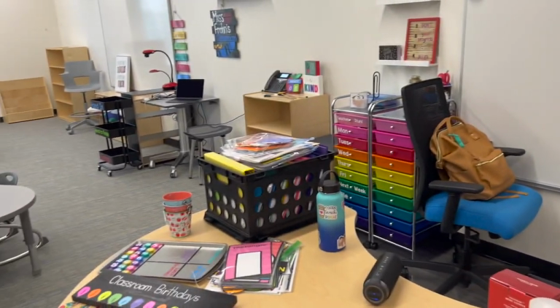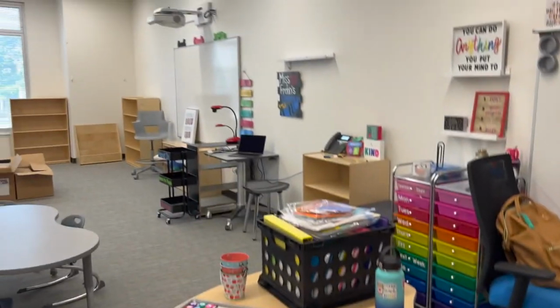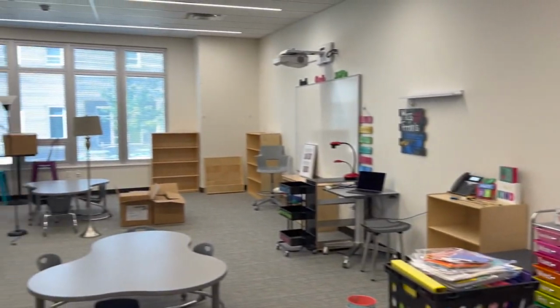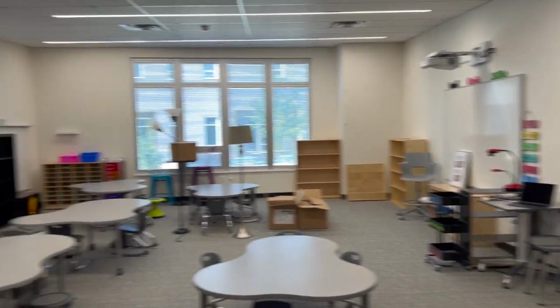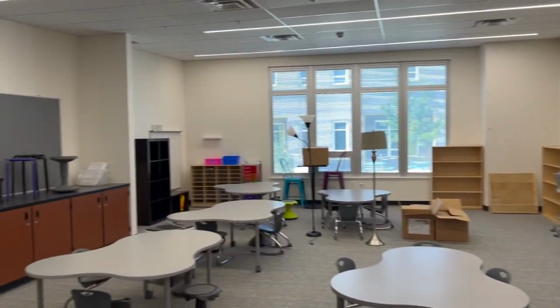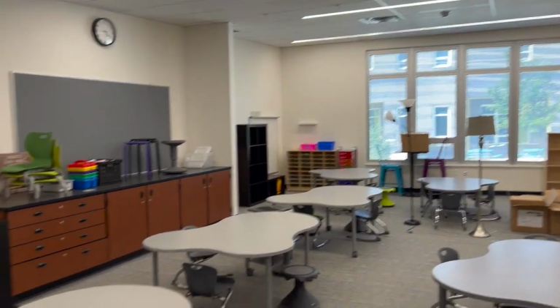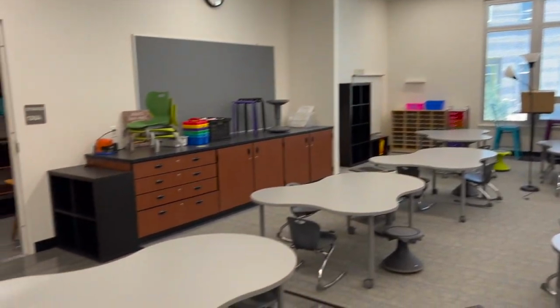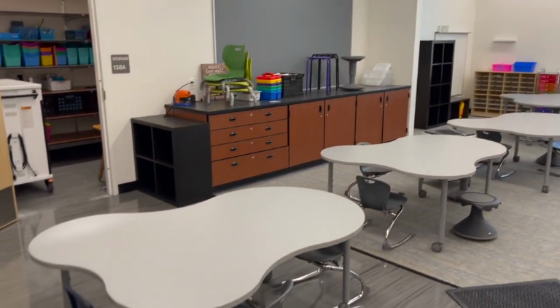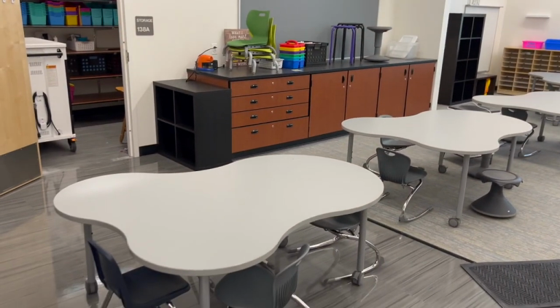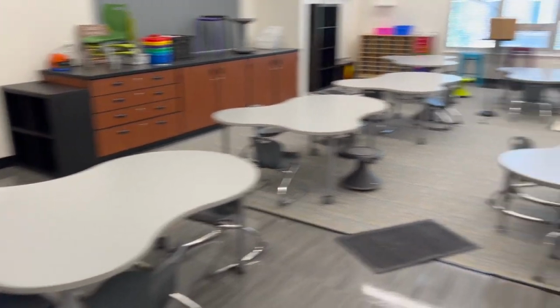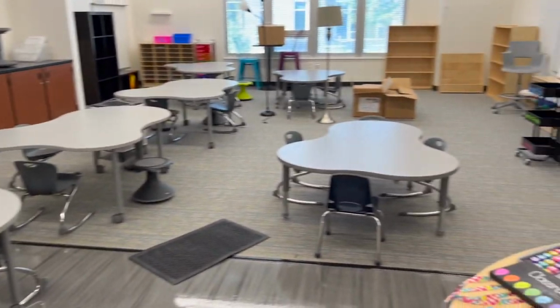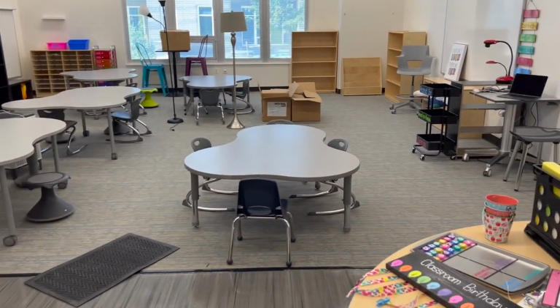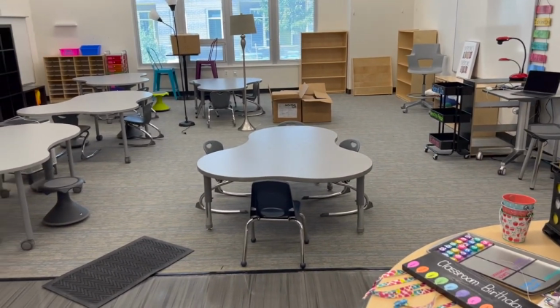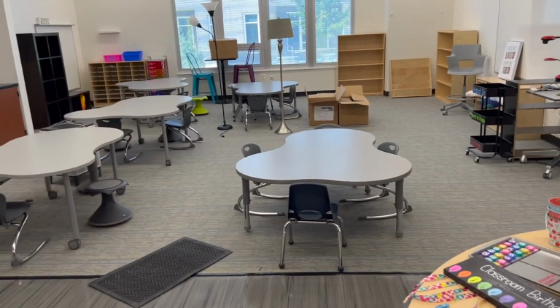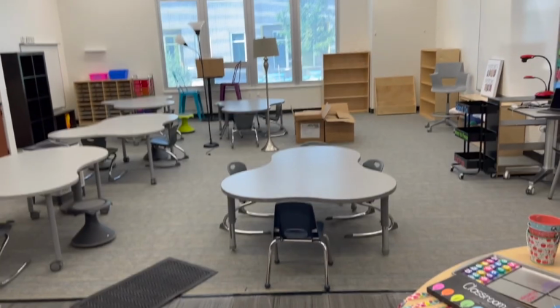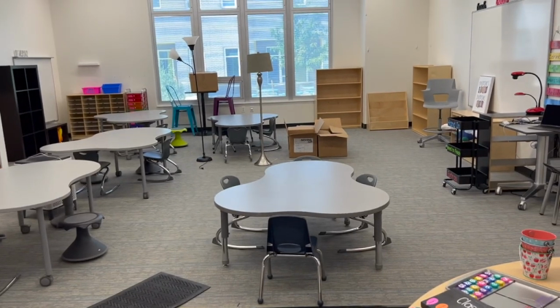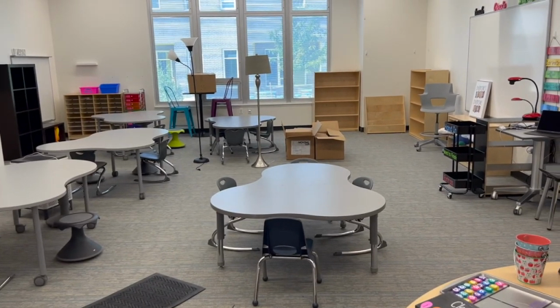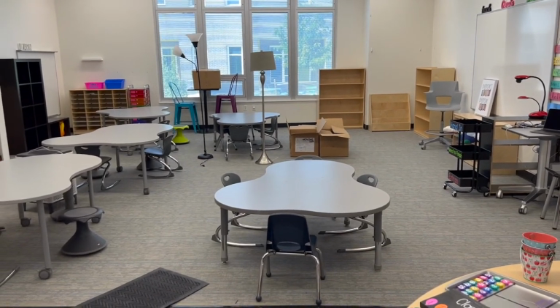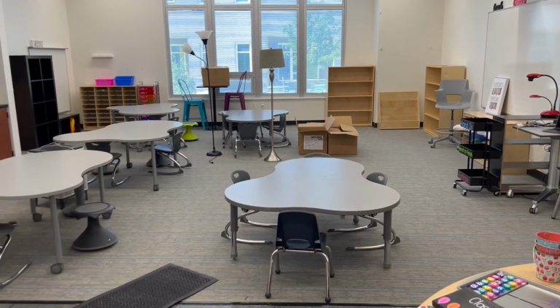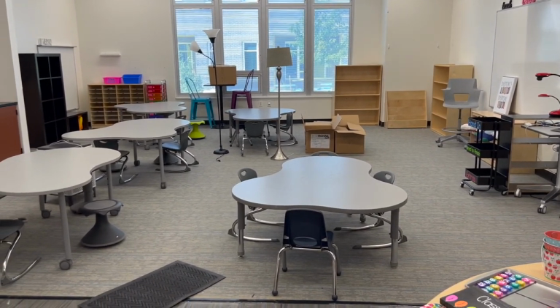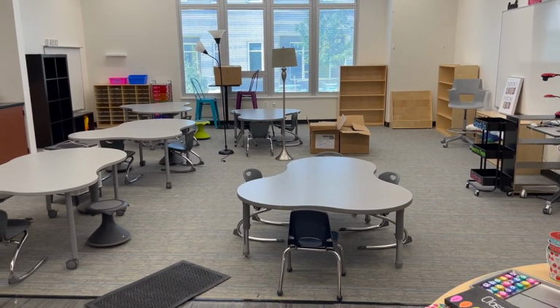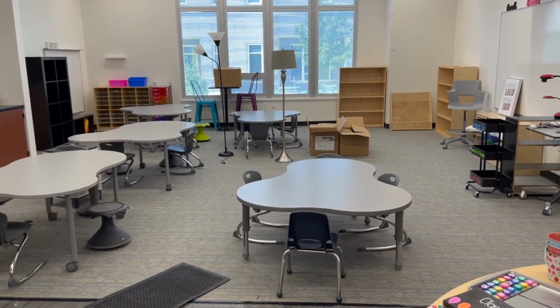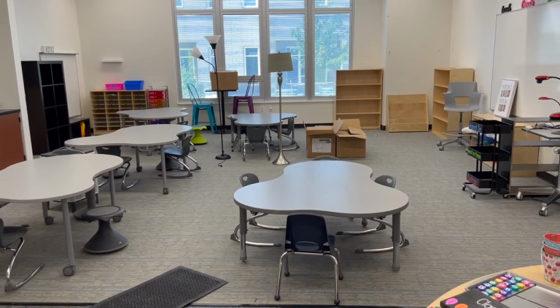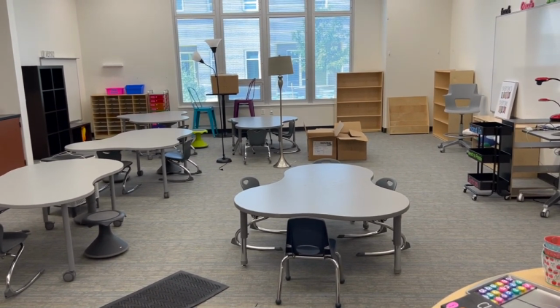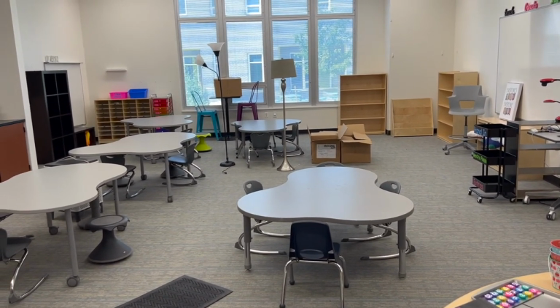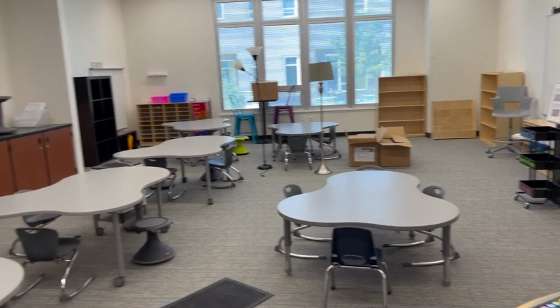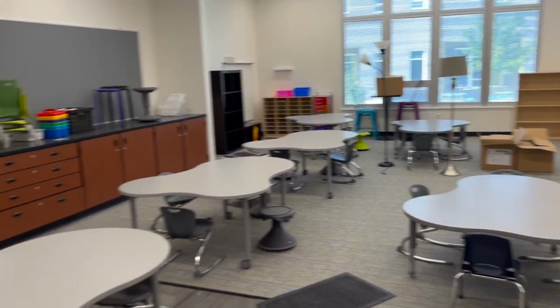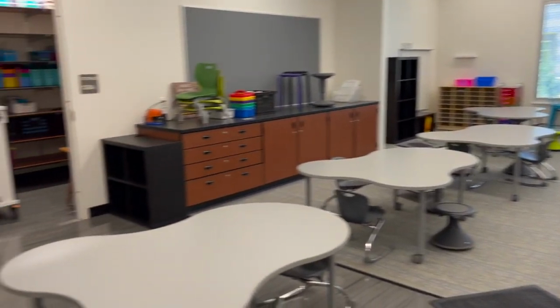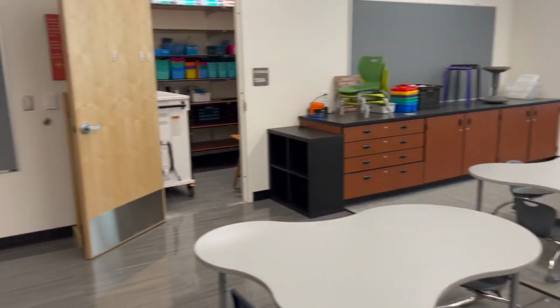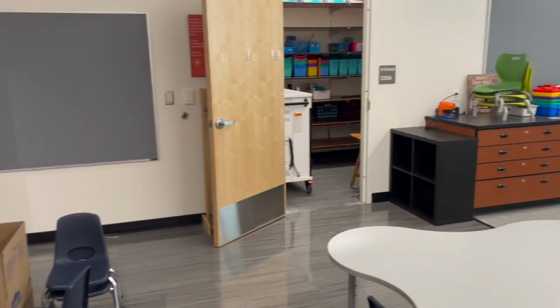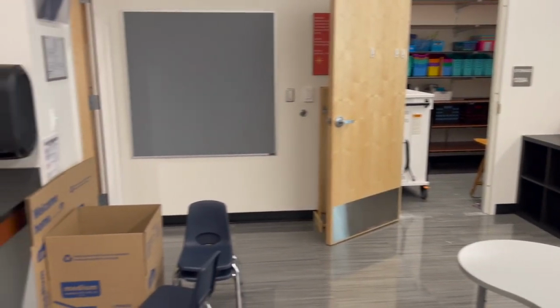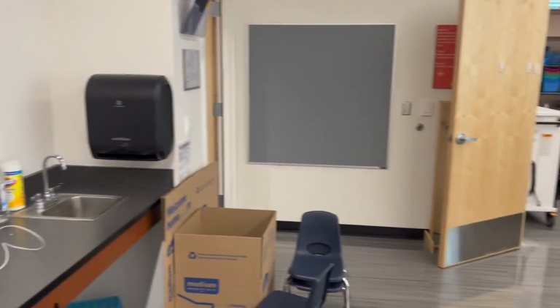So no decor went up. But at least the tables all have chairs now. The tables are in spots. I don't have any homes for my two lamps yet, but it's a work in progress.